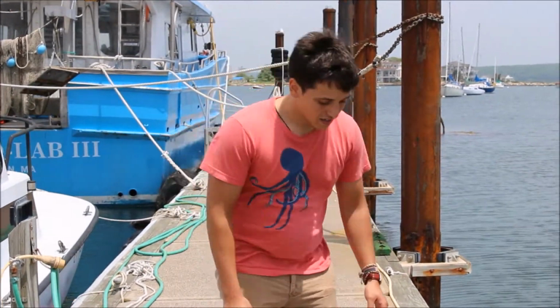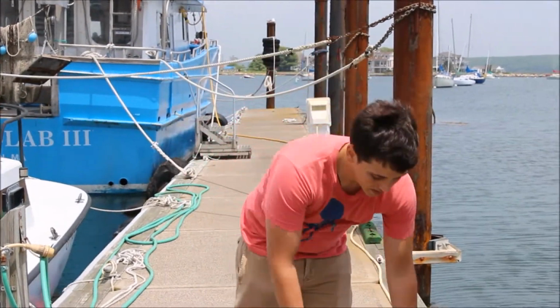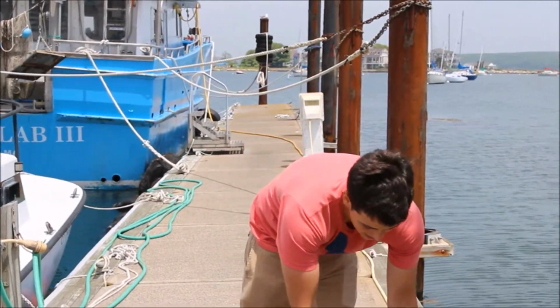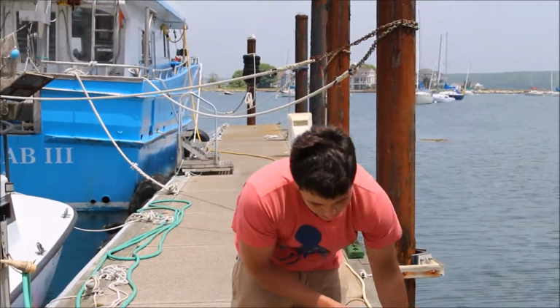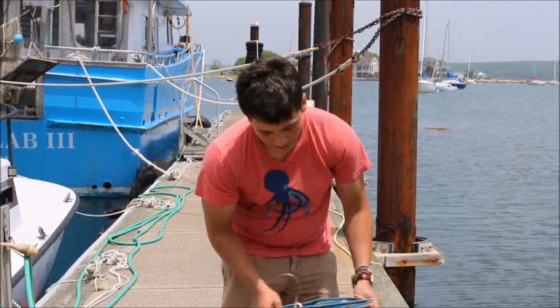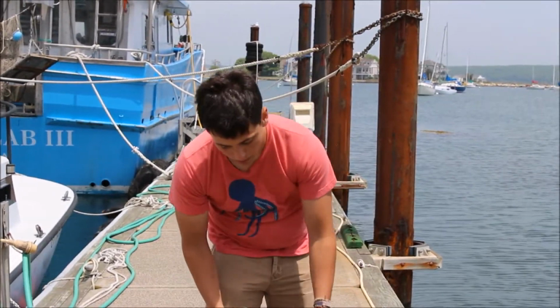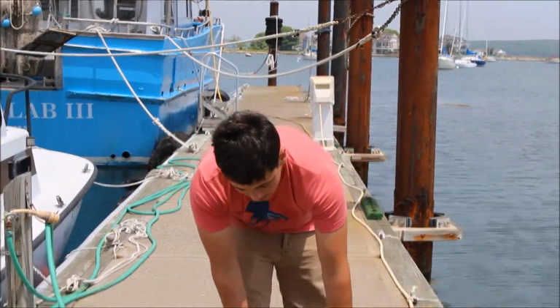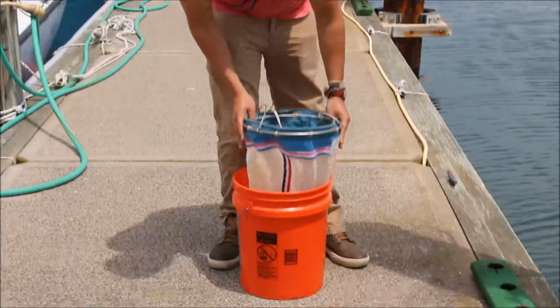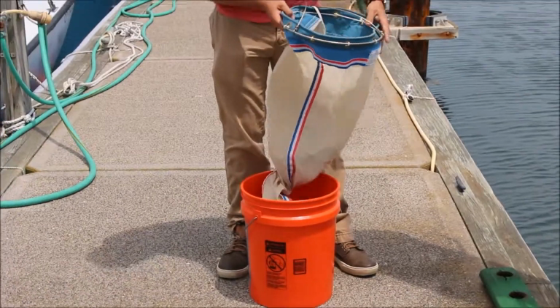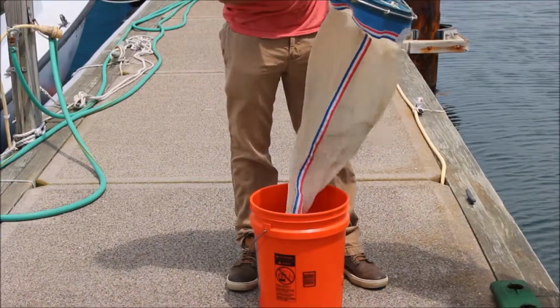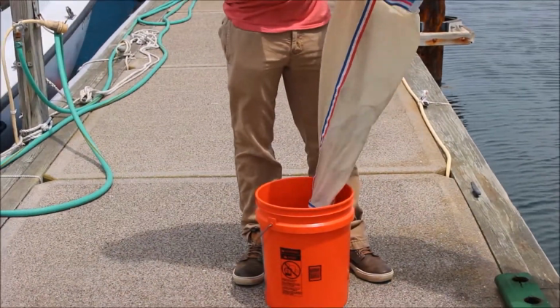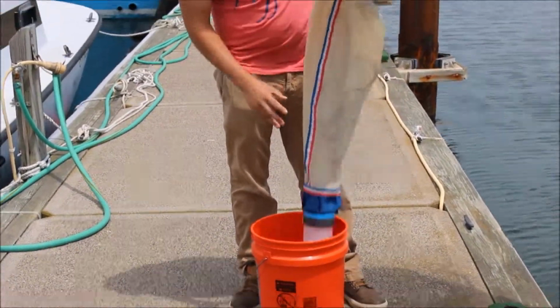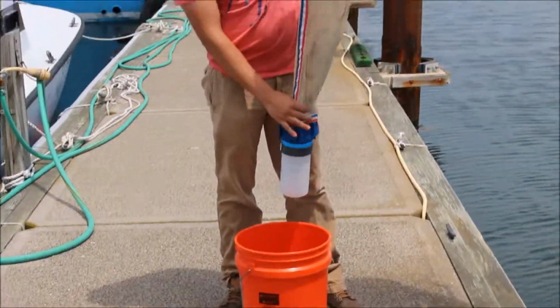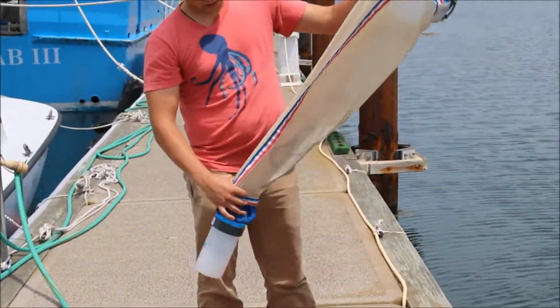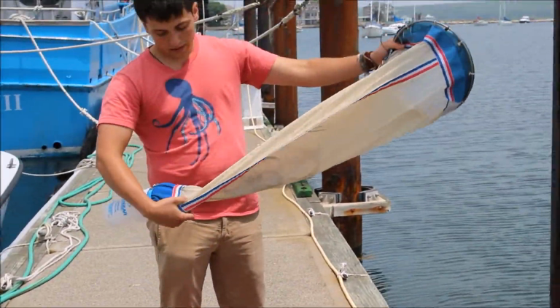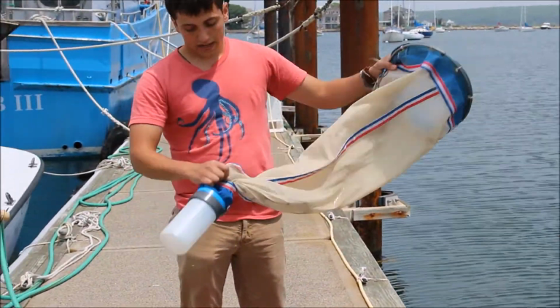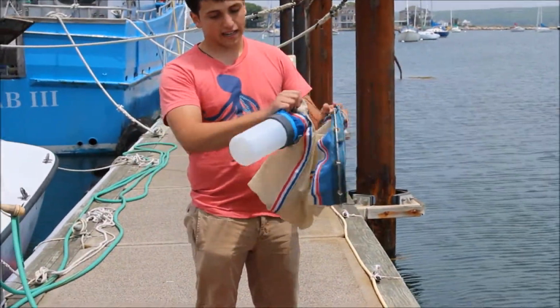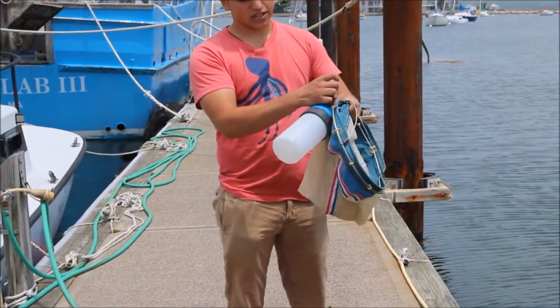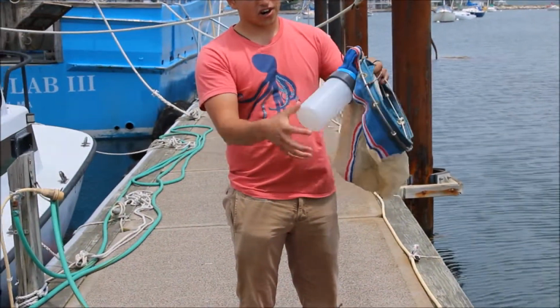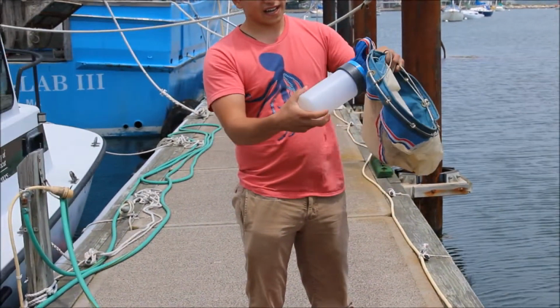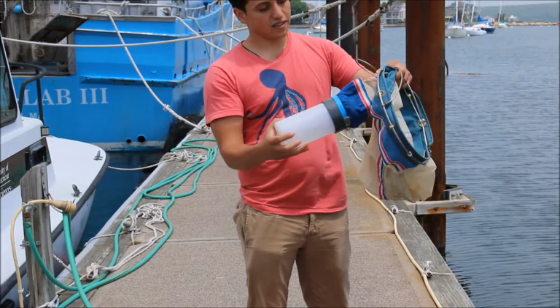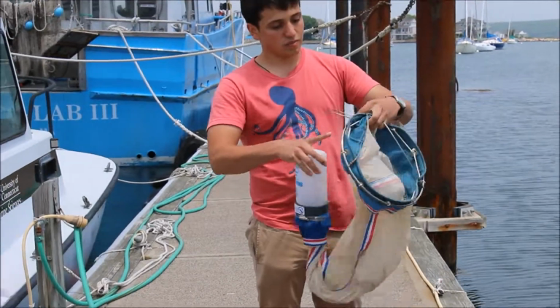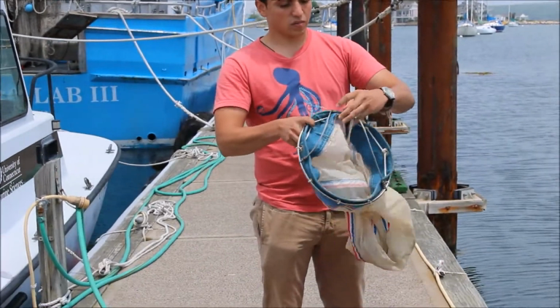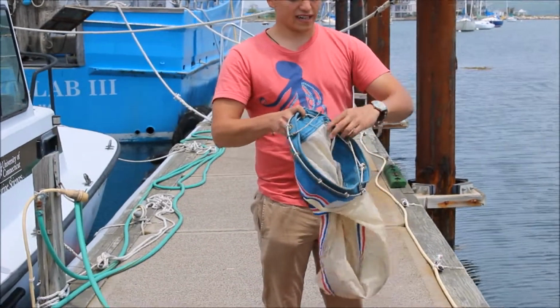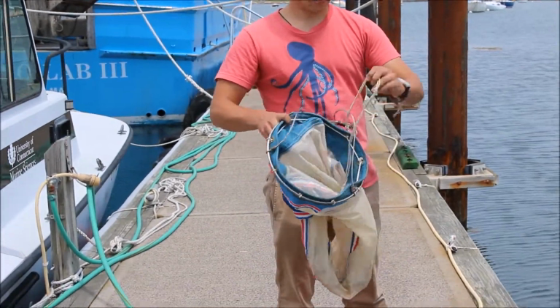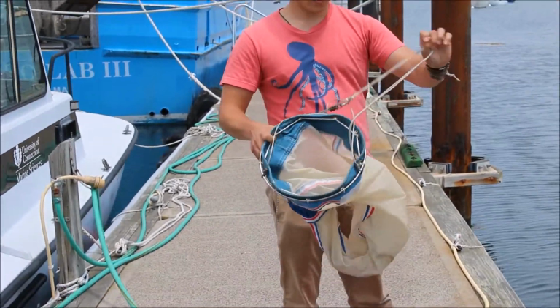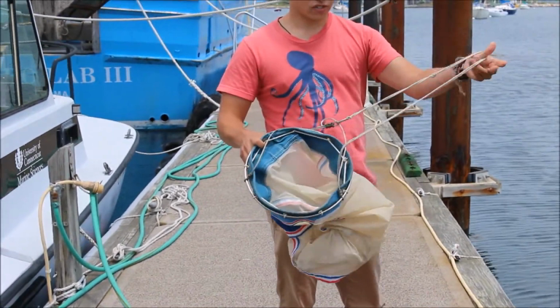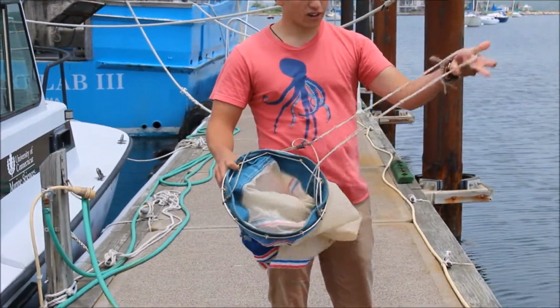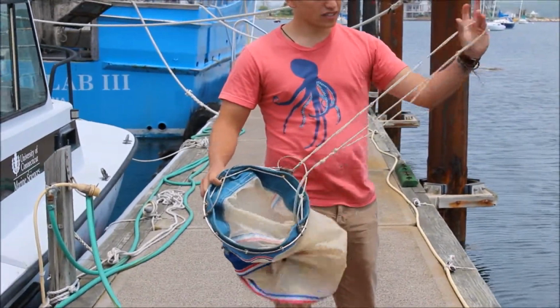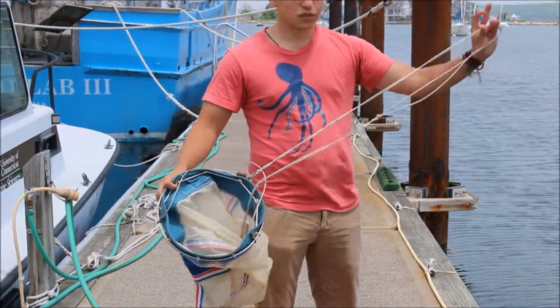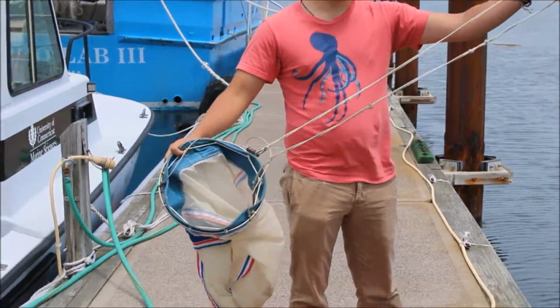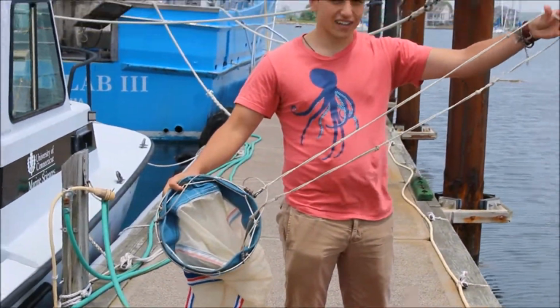So with us we have our bucket with the plankton net in it and a collection jar on the end. The plankton net is on a rope so we can drag it along with us as we walk down the dock.